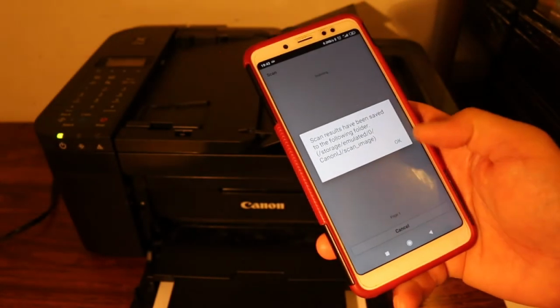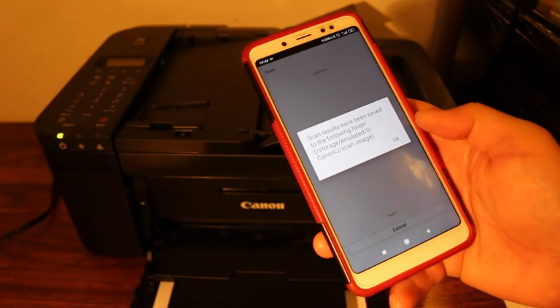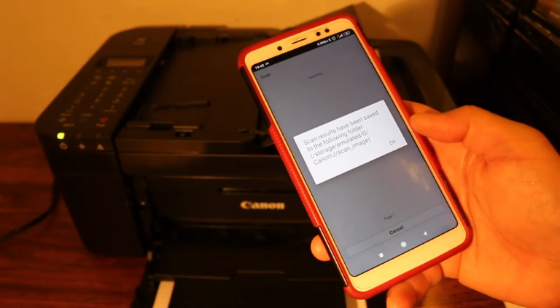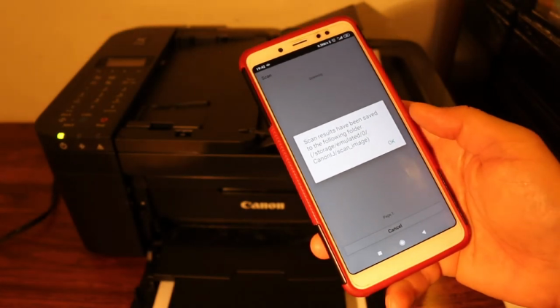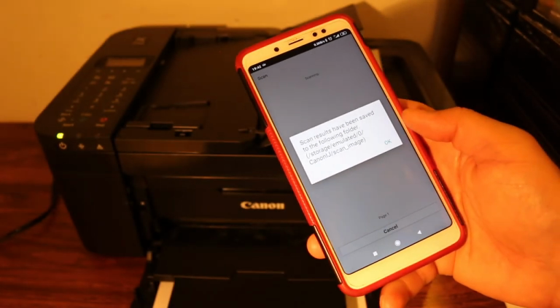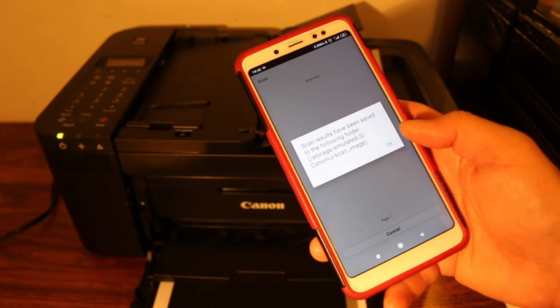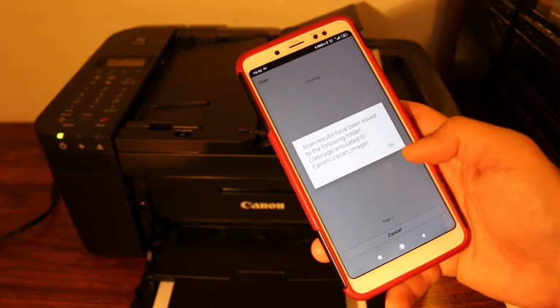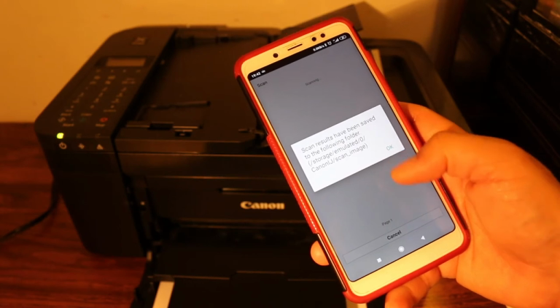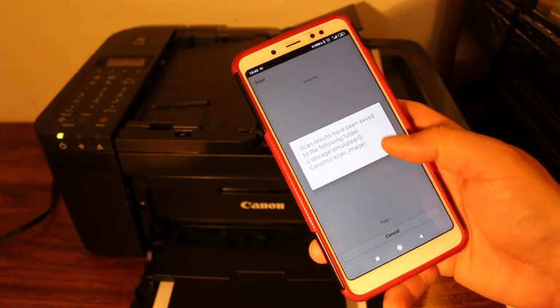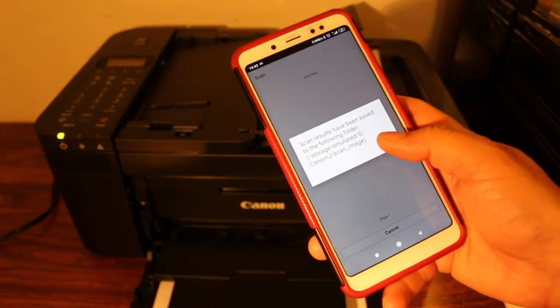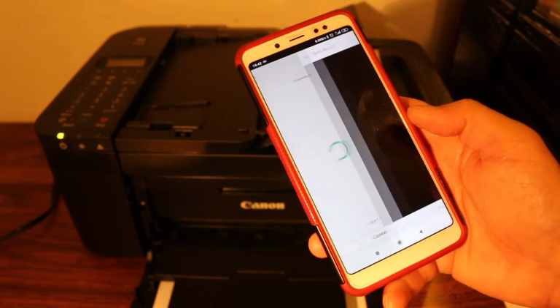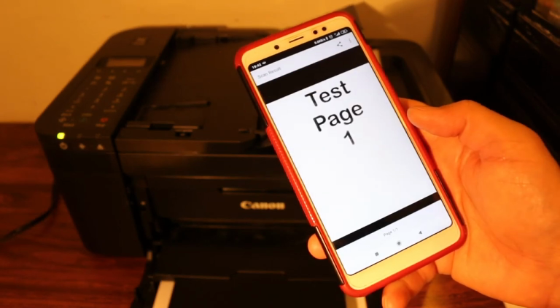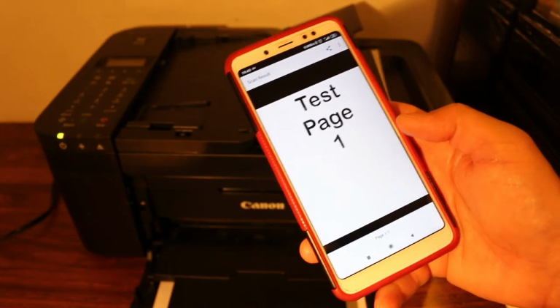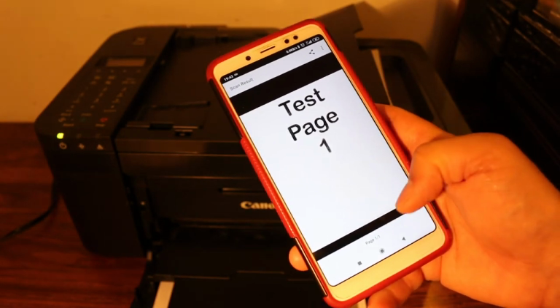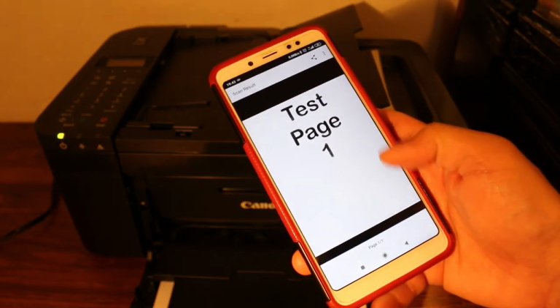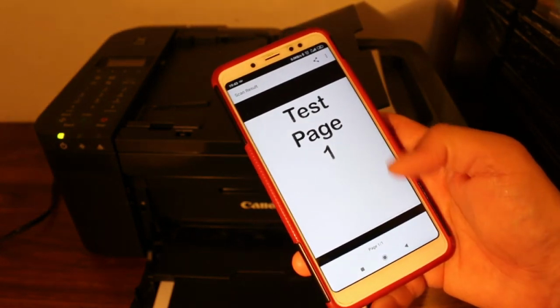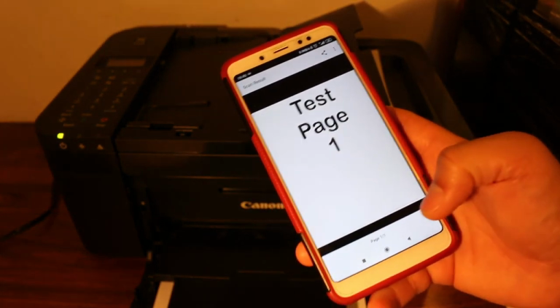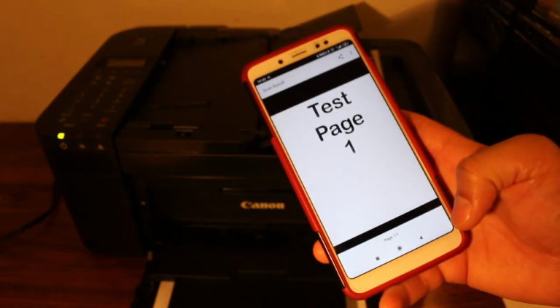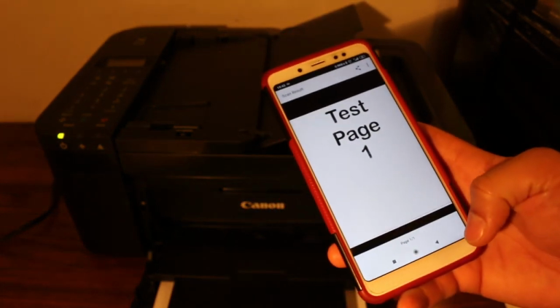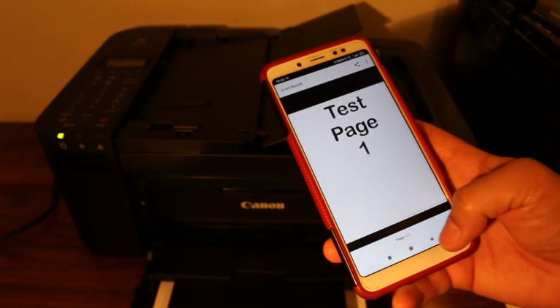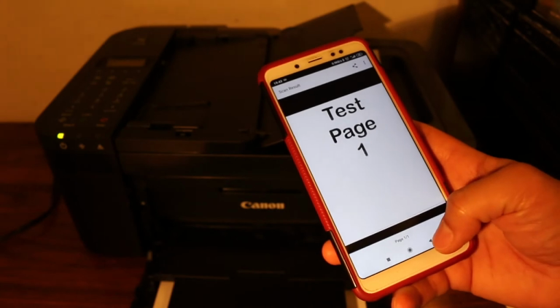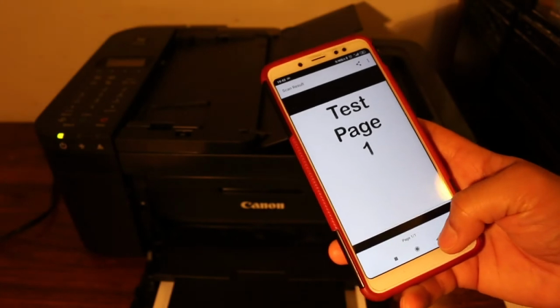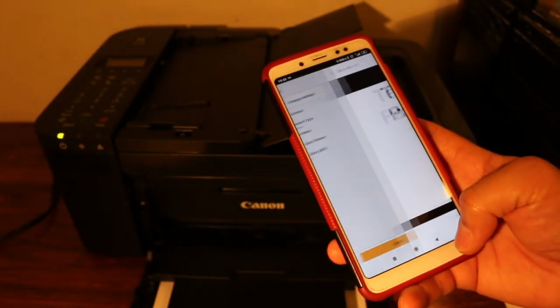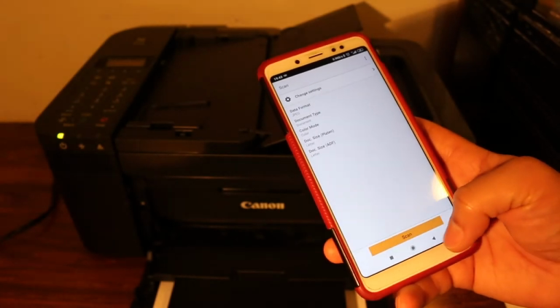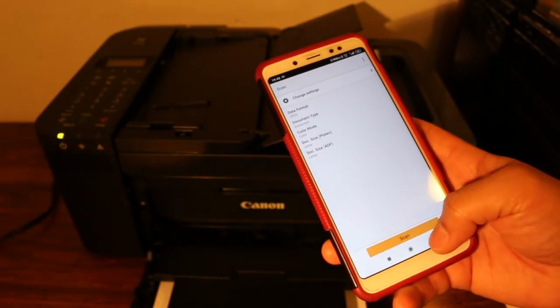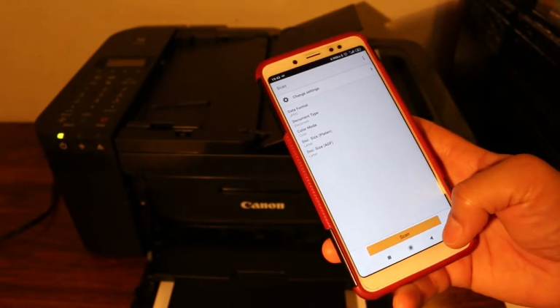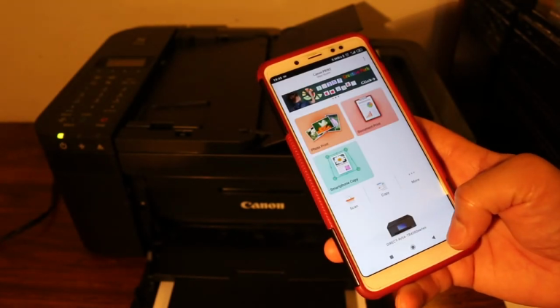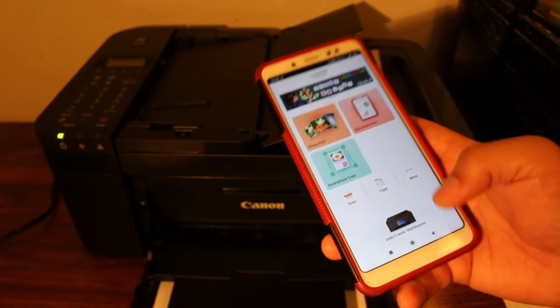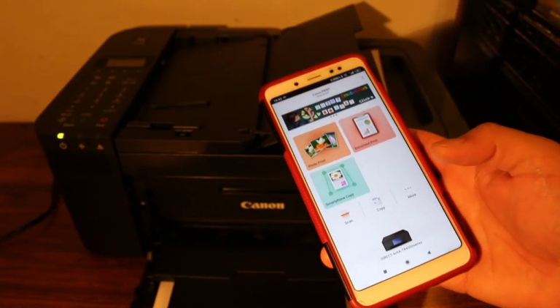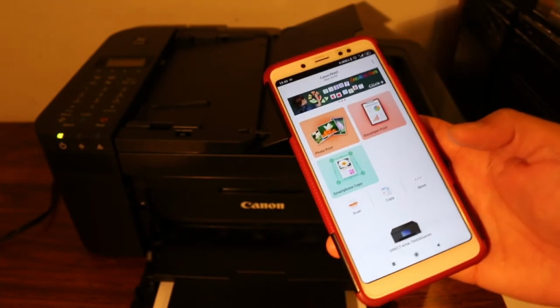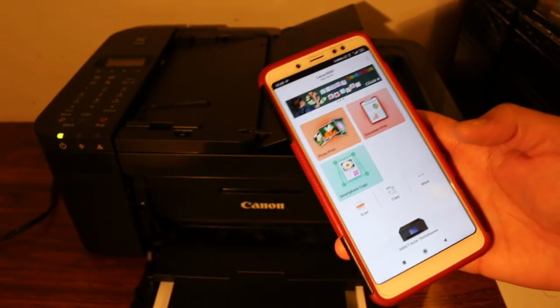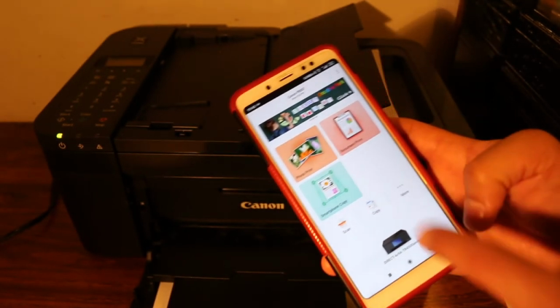You can see it has already been saved. It will show you the location it has been saved to — click OK. Here you can see the scanned item. Now I'll show you how to do the print.